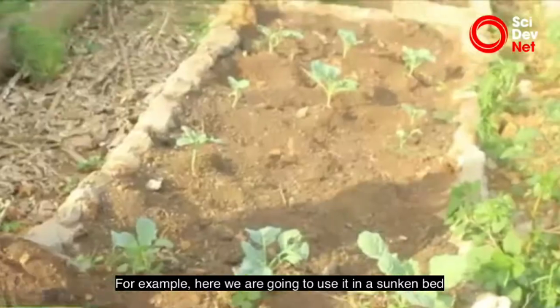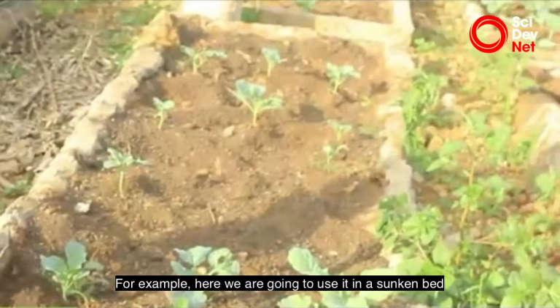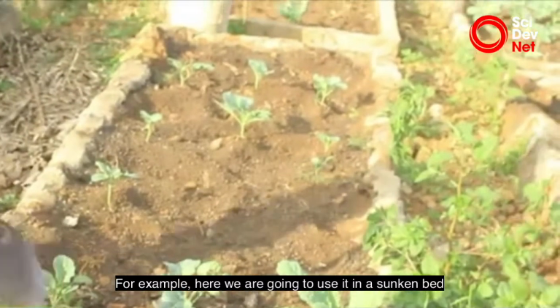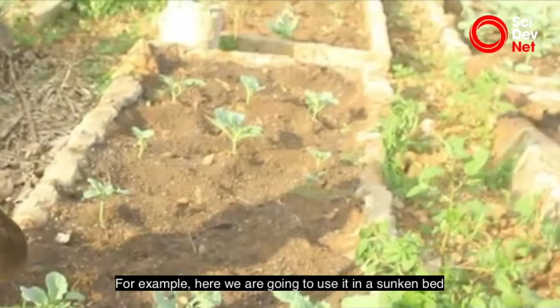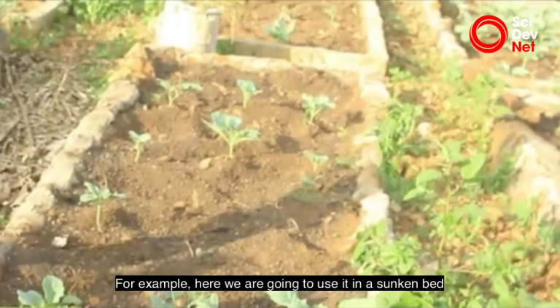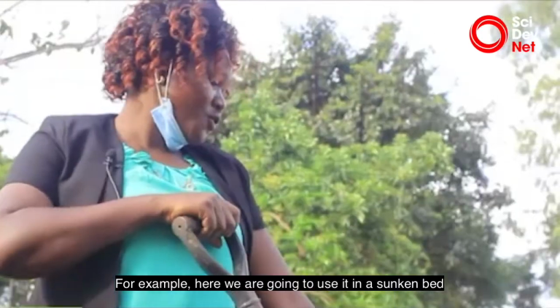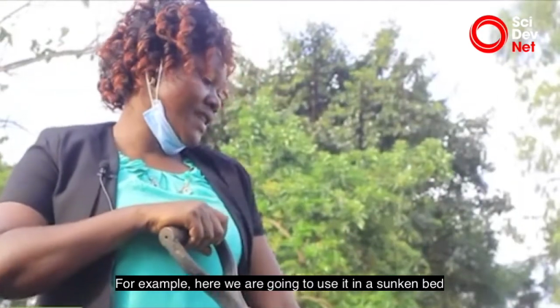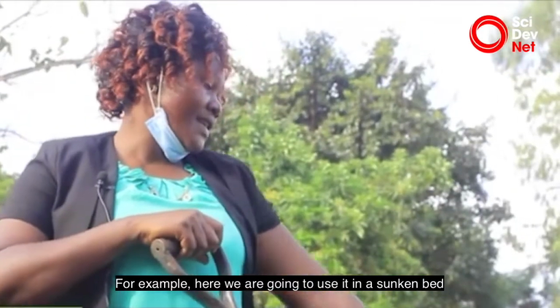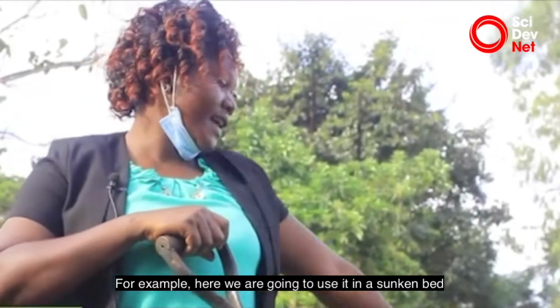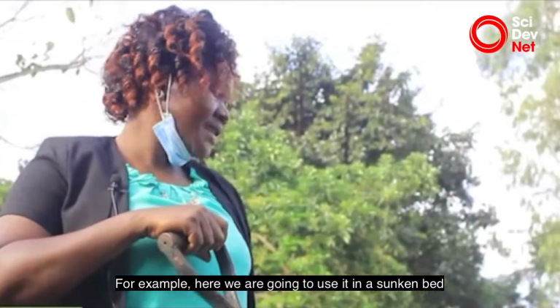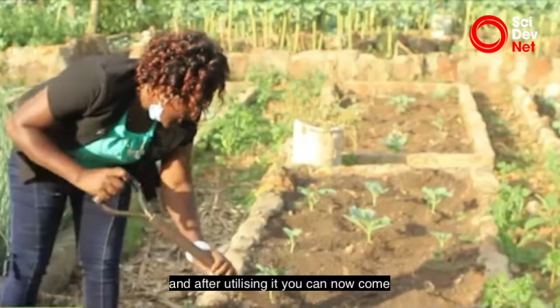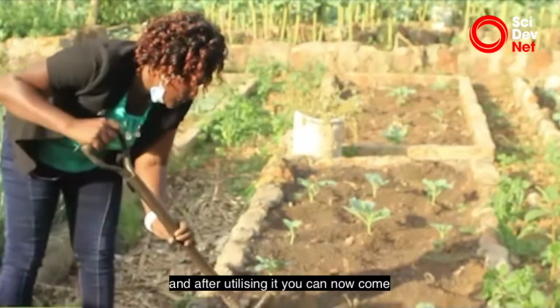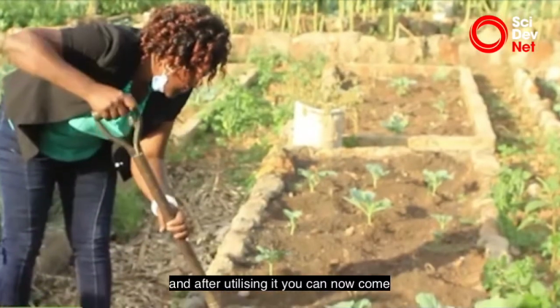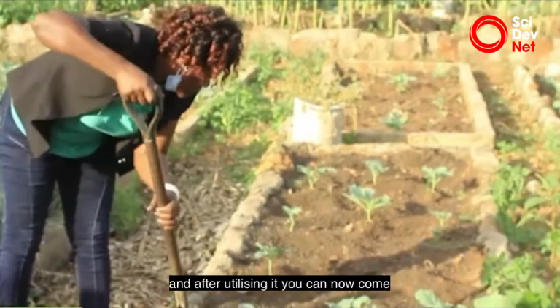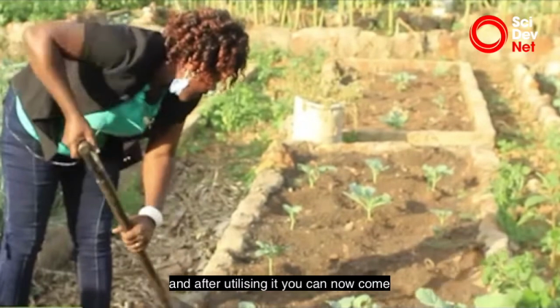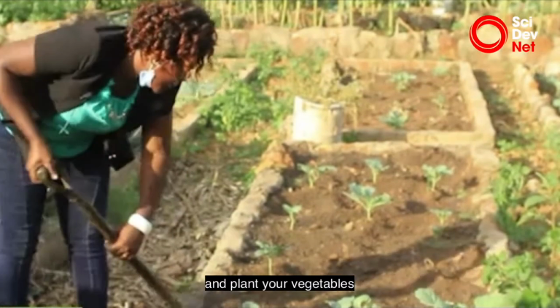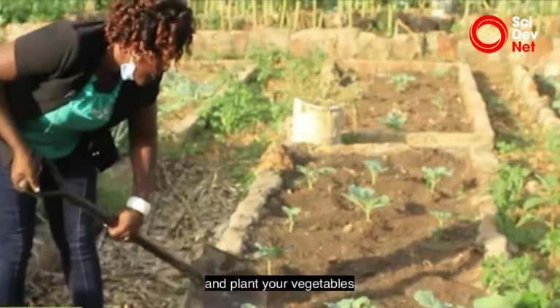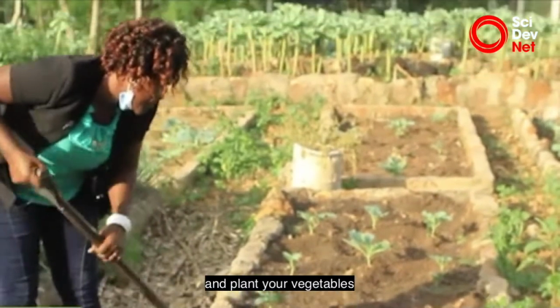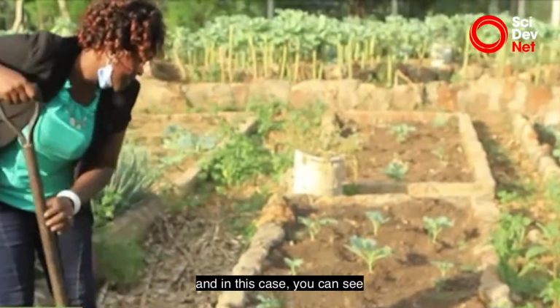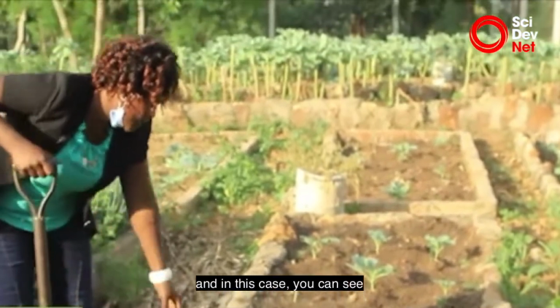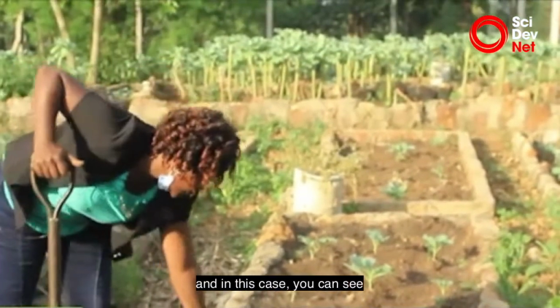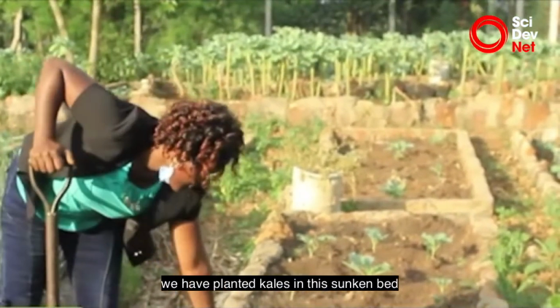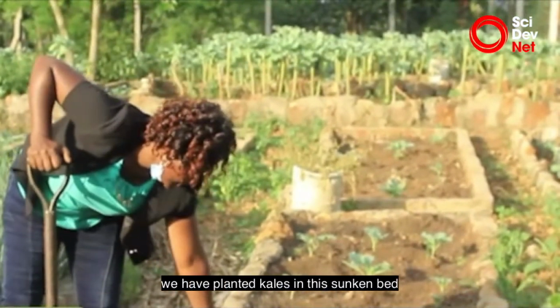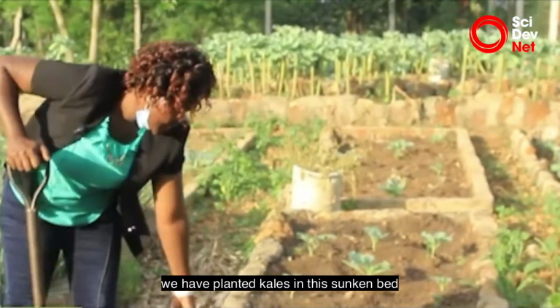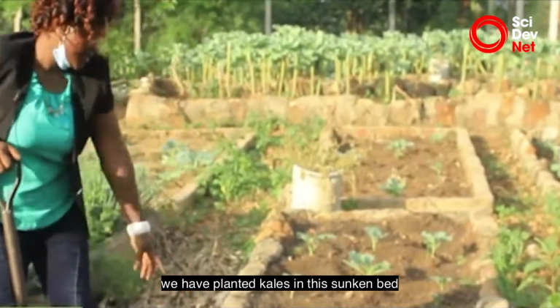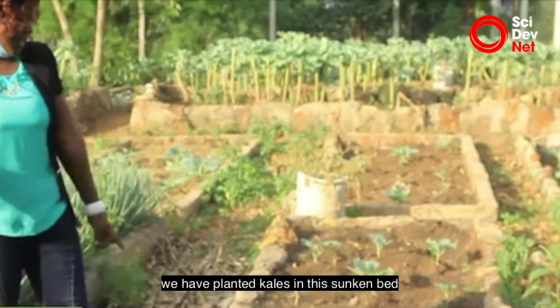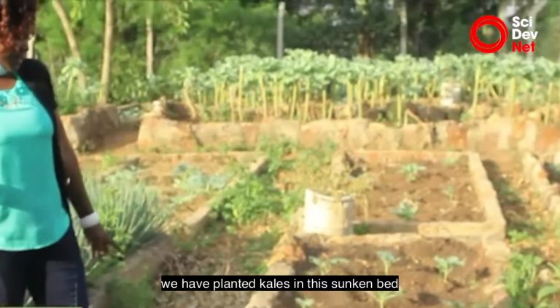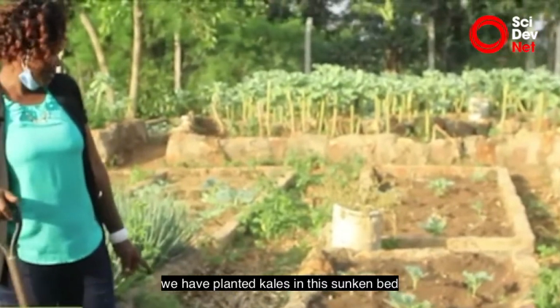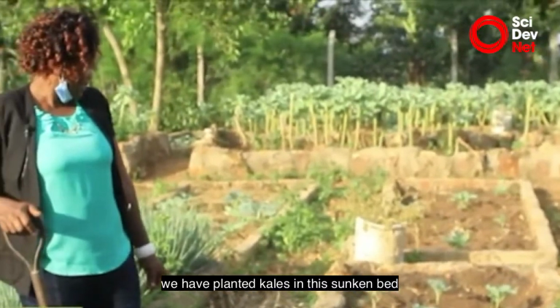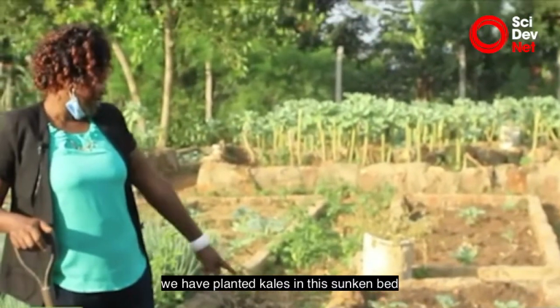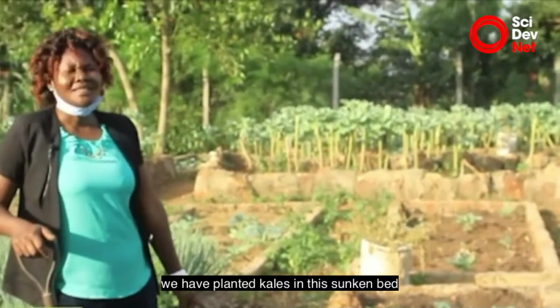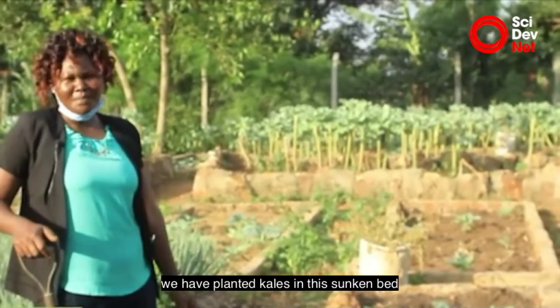For example, here we are going to use it in a sunken bed. After utilizing it, you can come and plant your vegetables — in this case, you can see we have planted kale in this sunken bed.